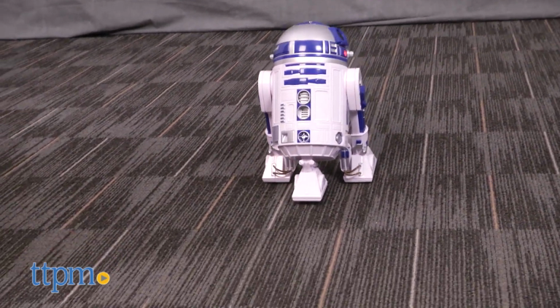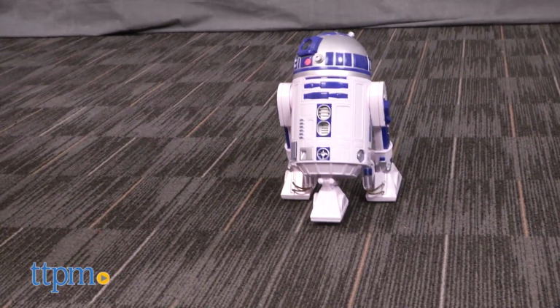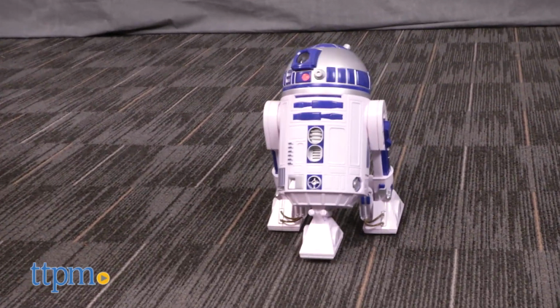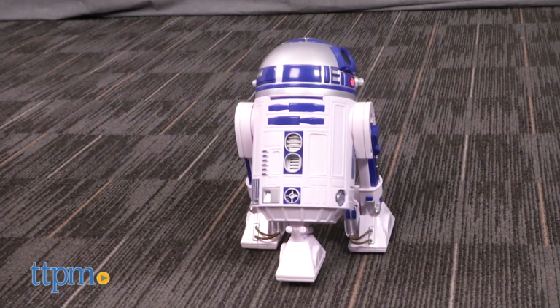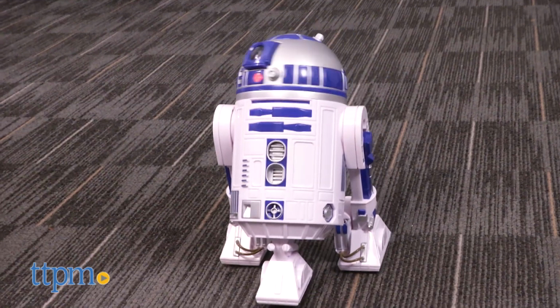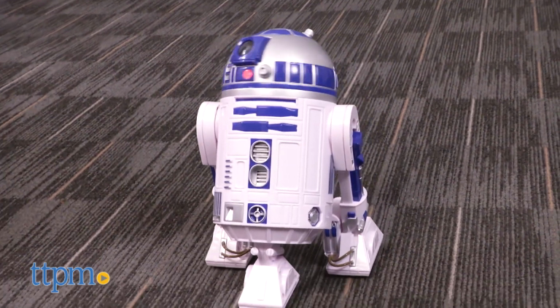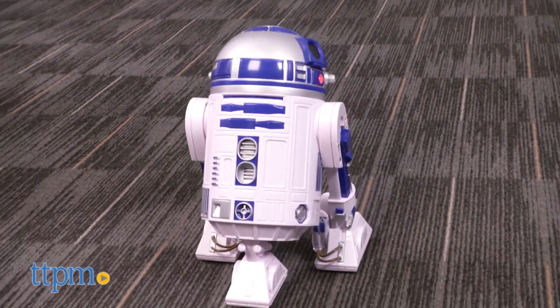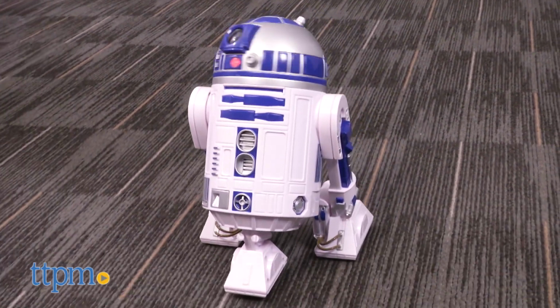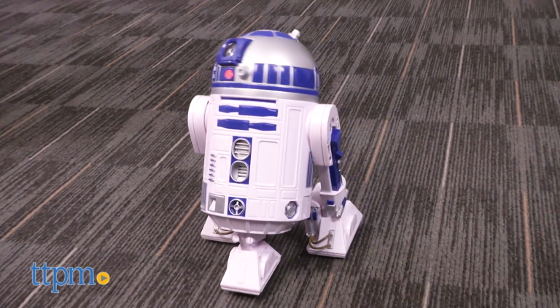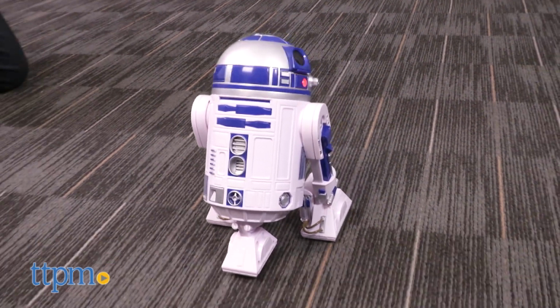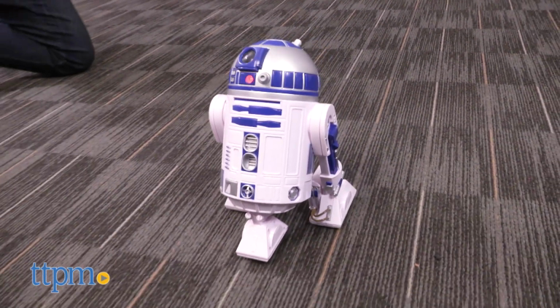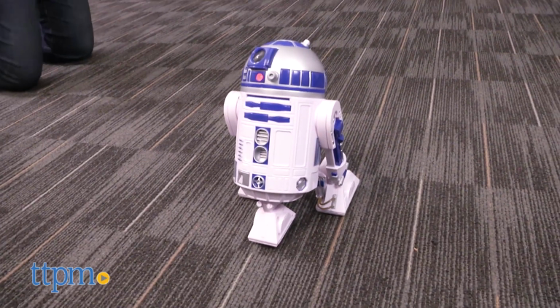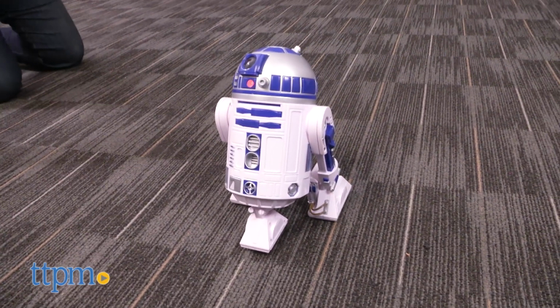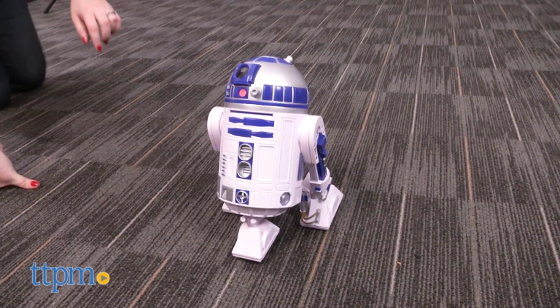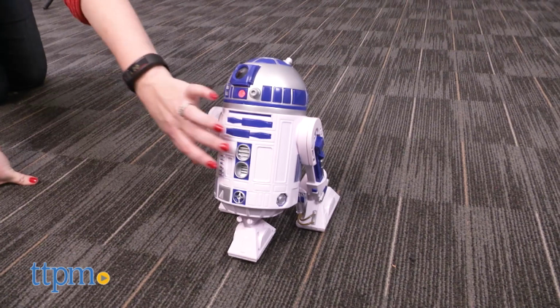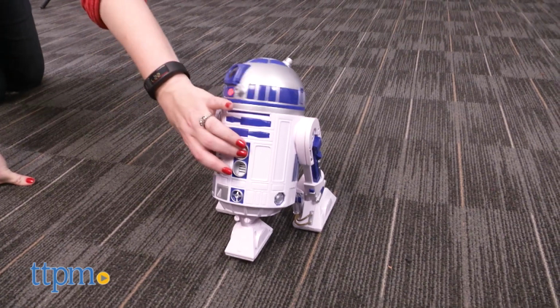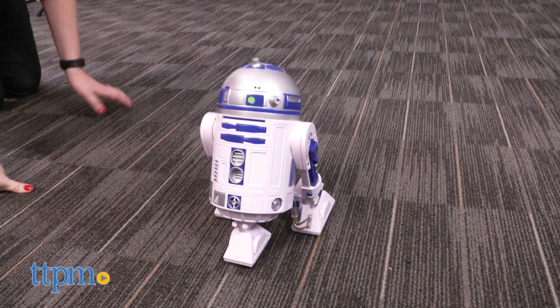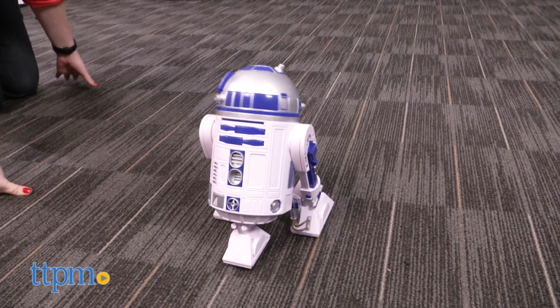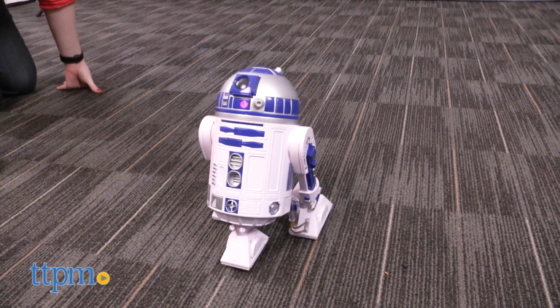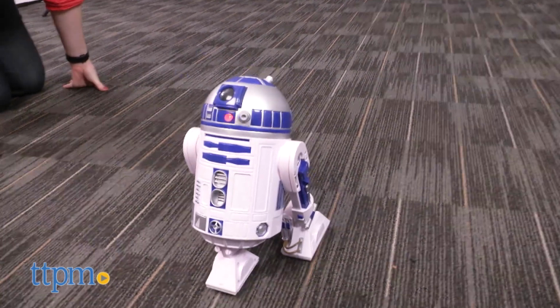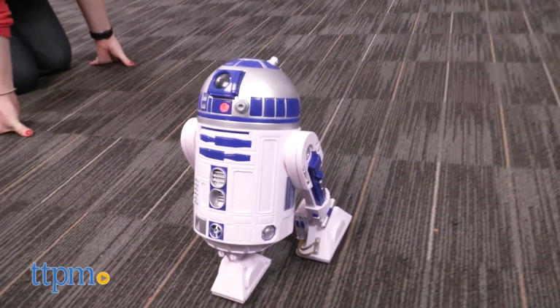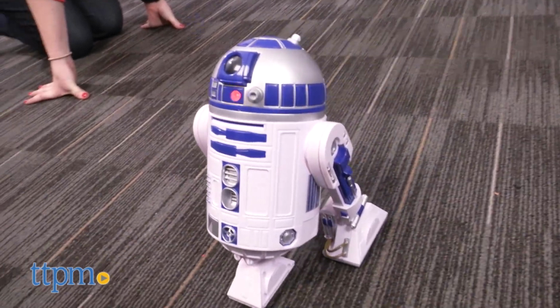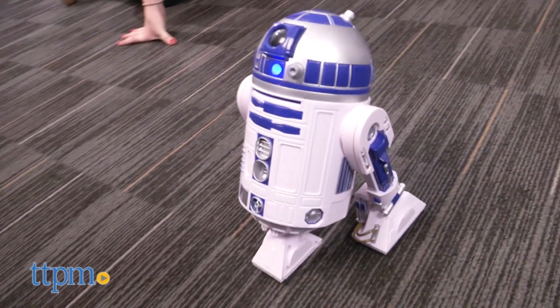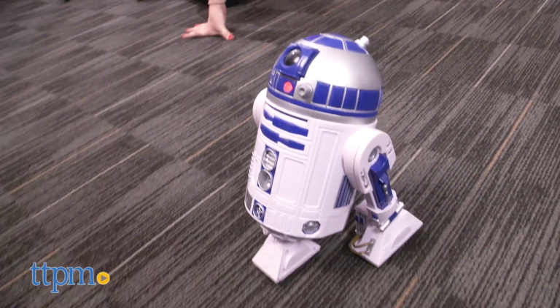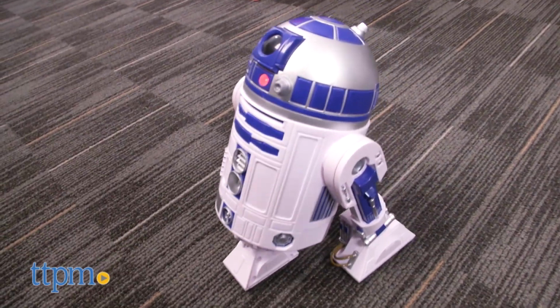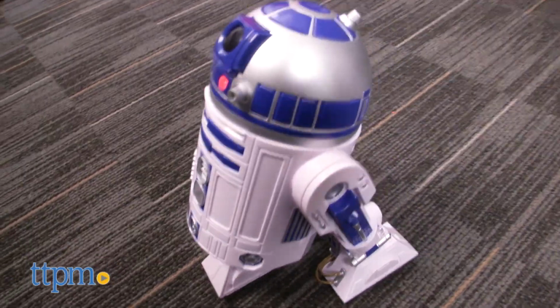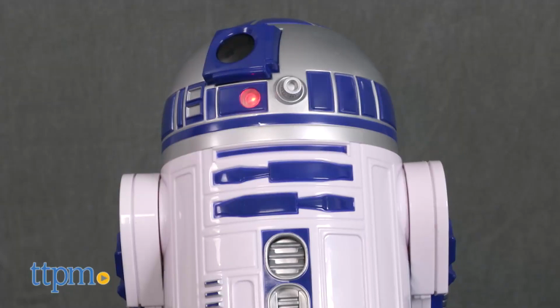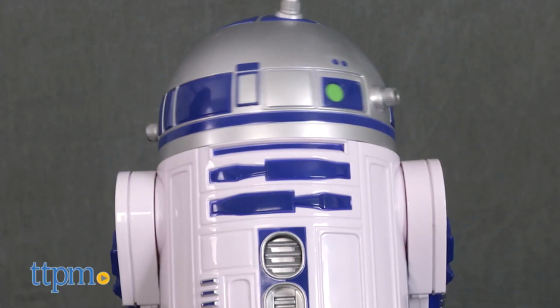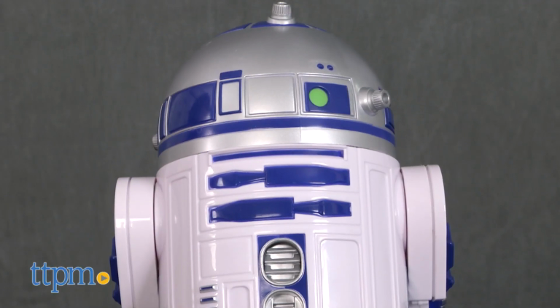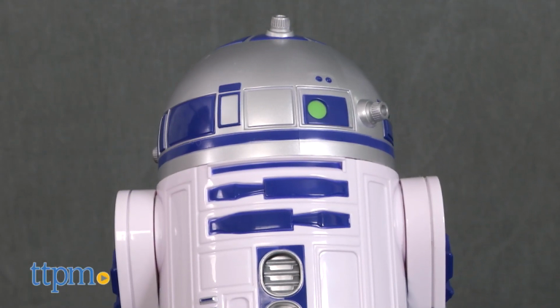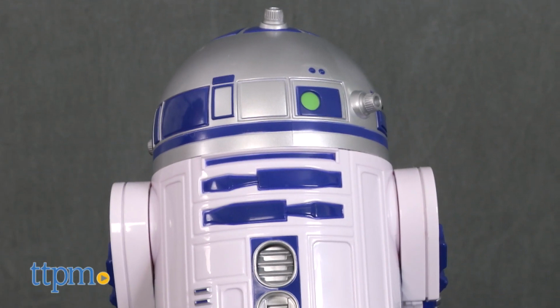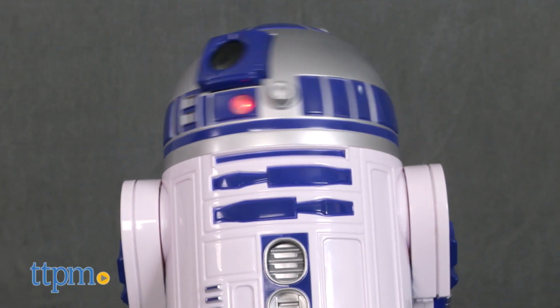And that is something that fans of all ages are really going to appreciate. This little toy droid will be a fun companion for young Star Wars fans ages 3 and a half who want to recreate their favorite Star Wars movie scenes or imagine all new Star Wars stories. This toy will make a wonderful addition to any Star Wars fan's collection.